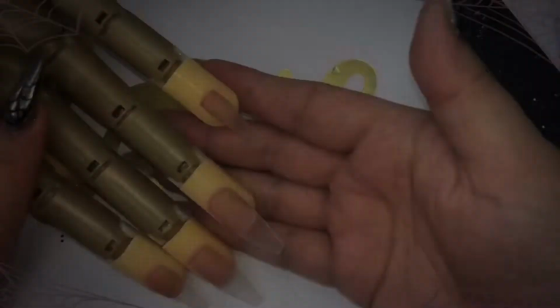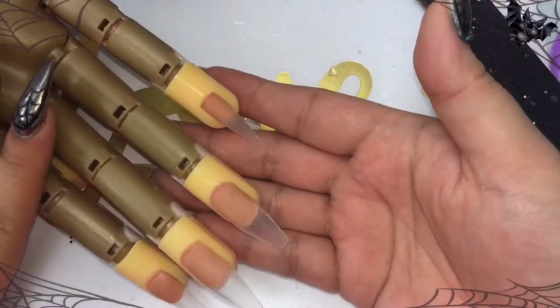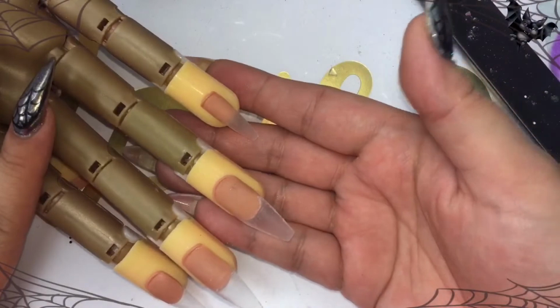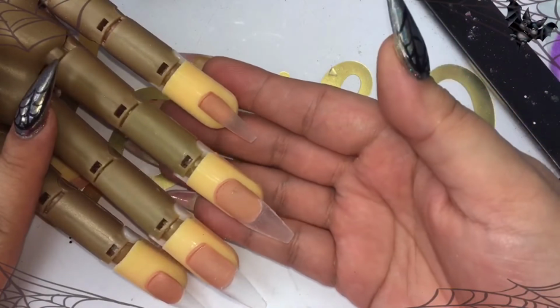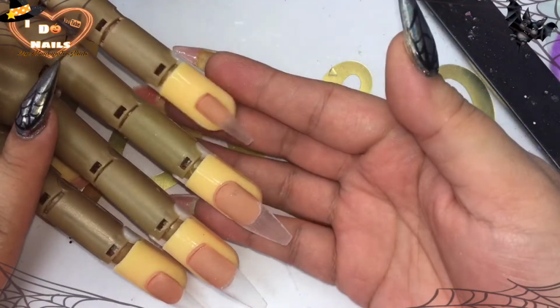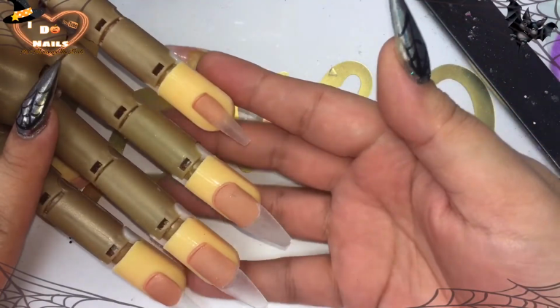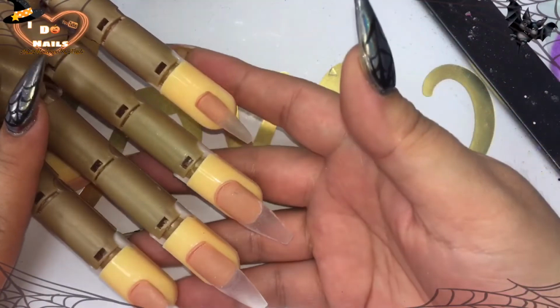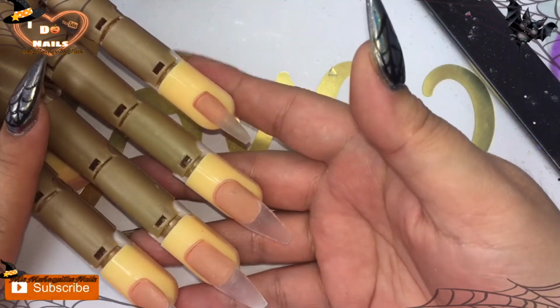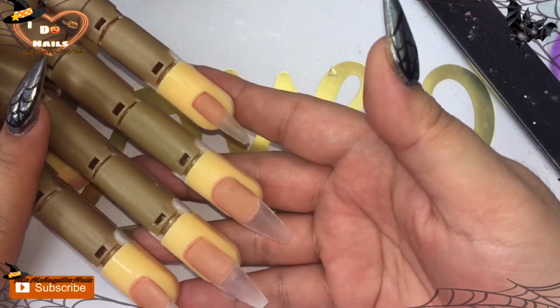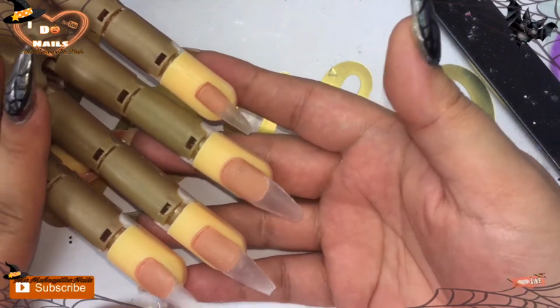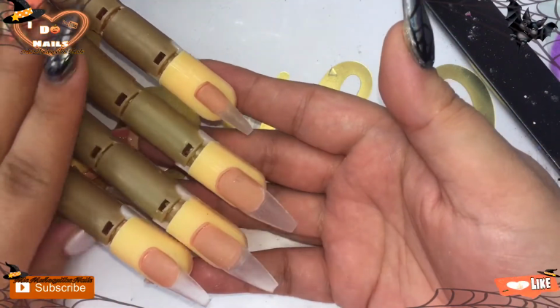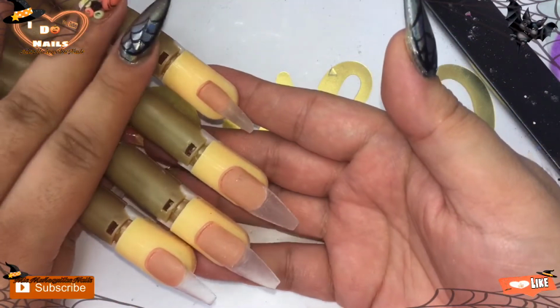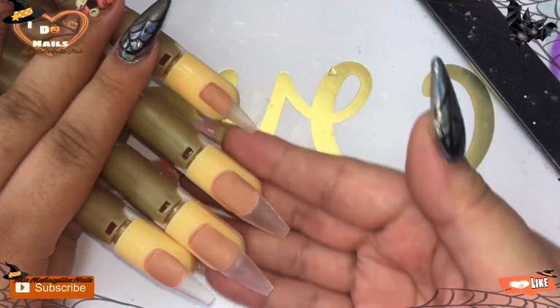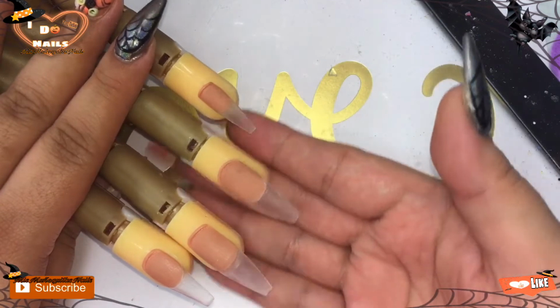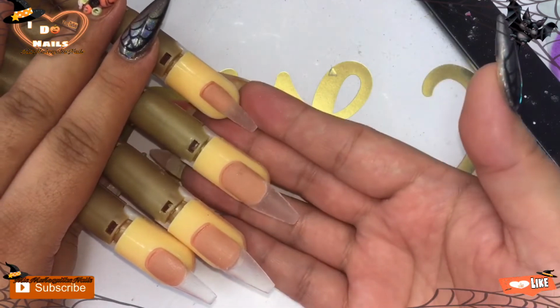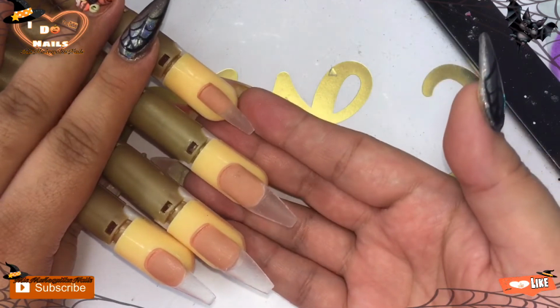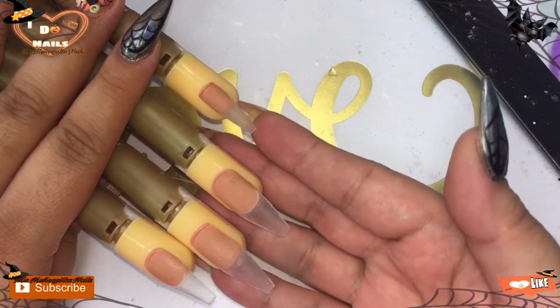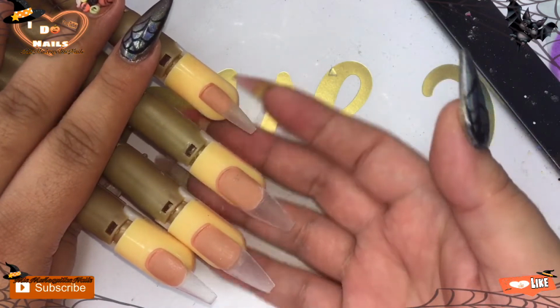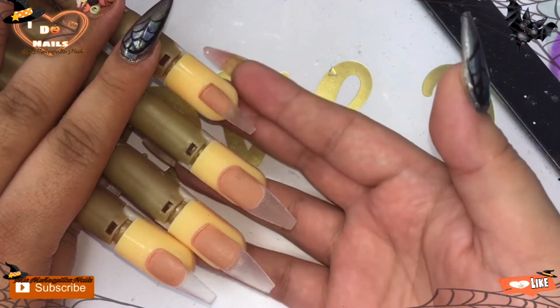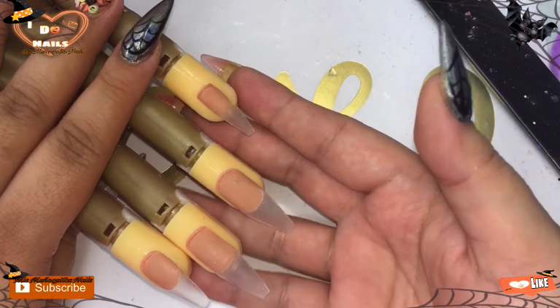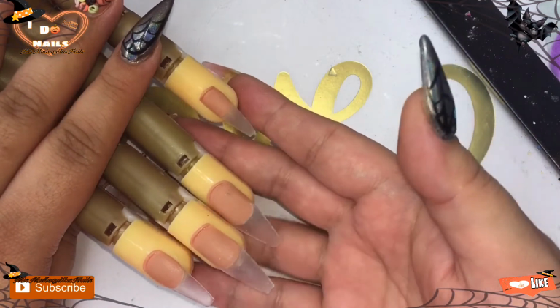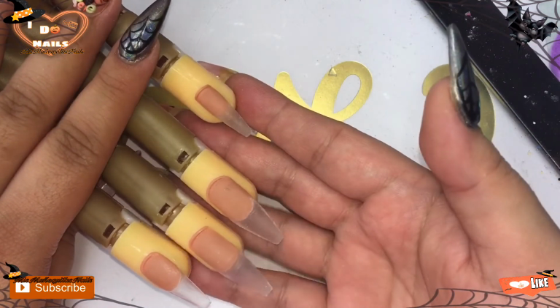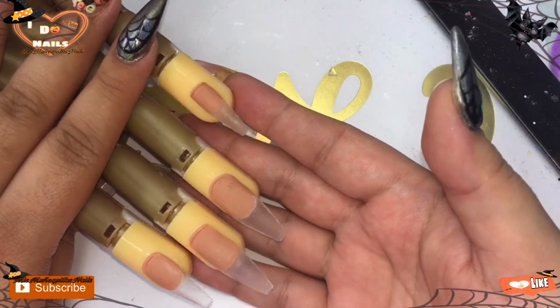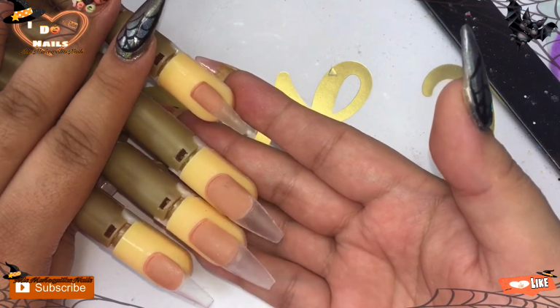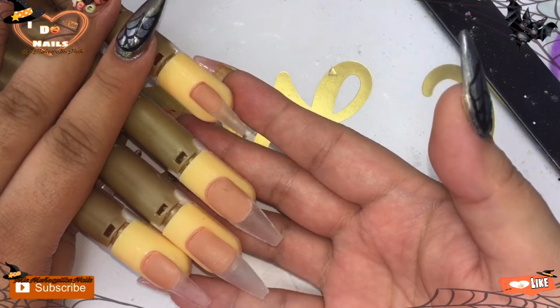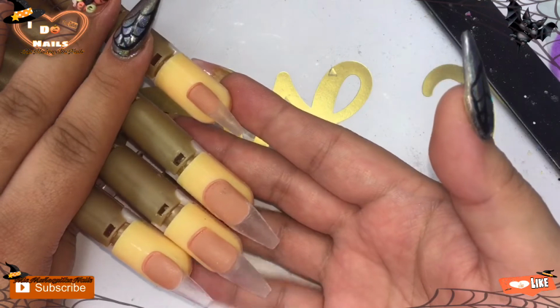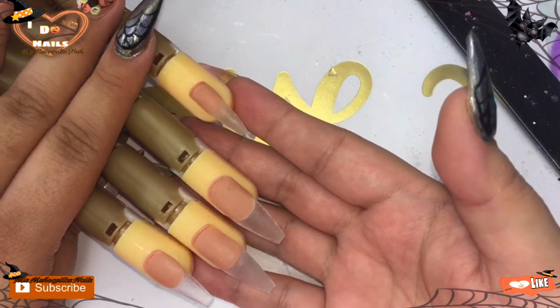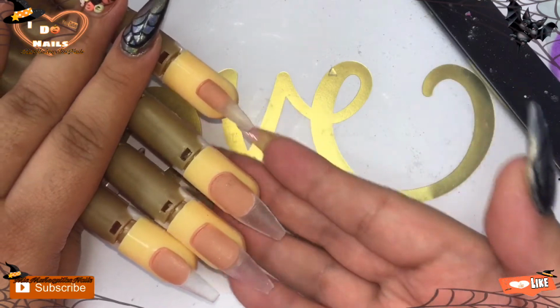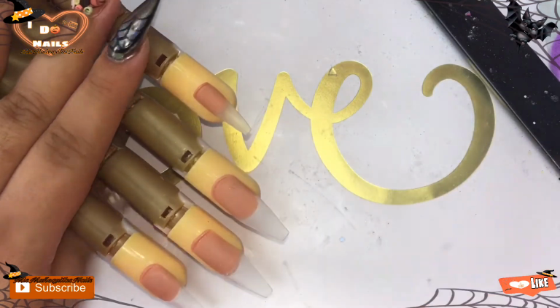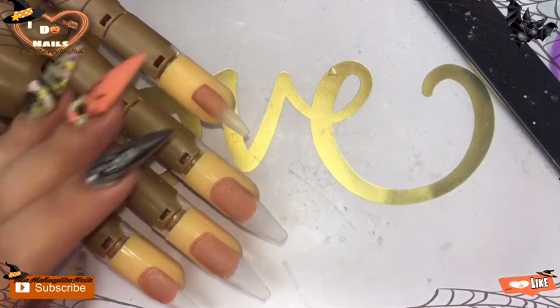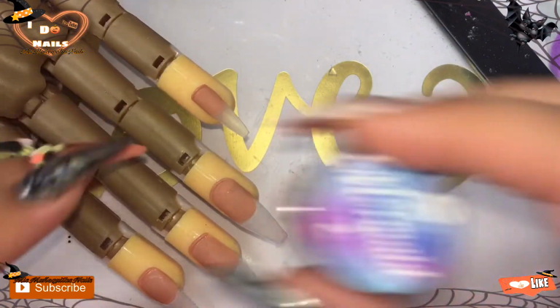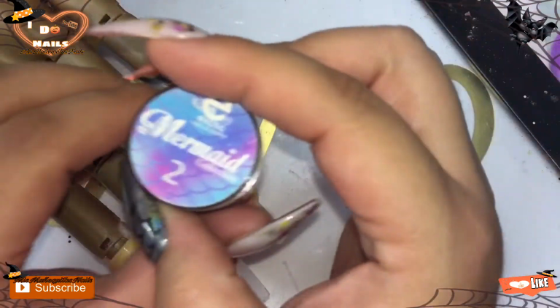Hello, my beautiful dolls, my beautiful sunshines! Thank you so much for being here — you don't know how happy it makes me to have you here on this channel. As you can see, I have my nails ready with the first thin layer of clear acrylic, and on this occasion again I will be doing Halloween nails.